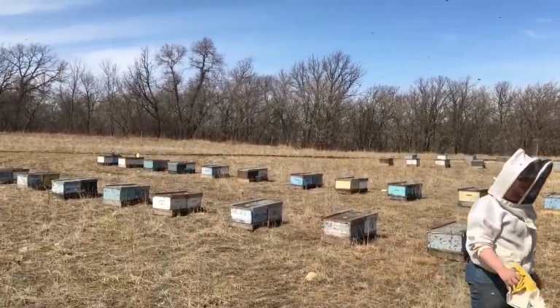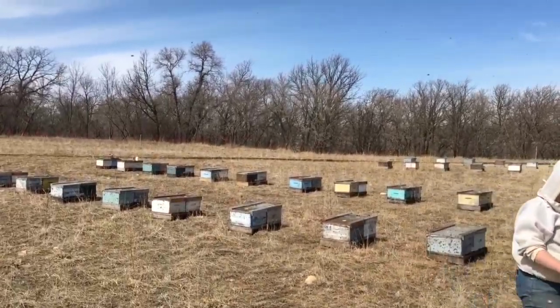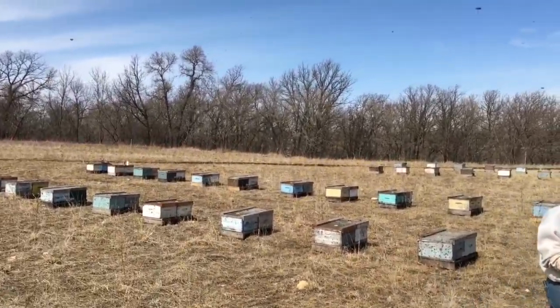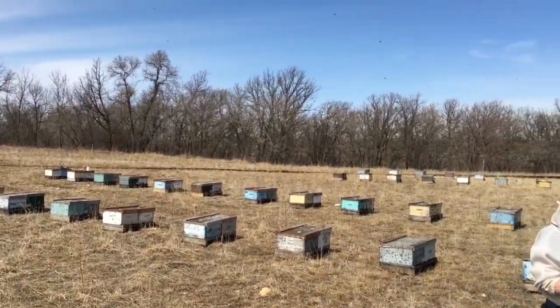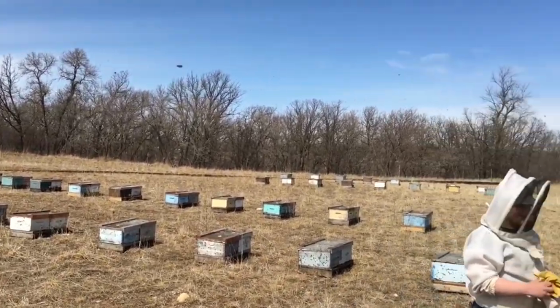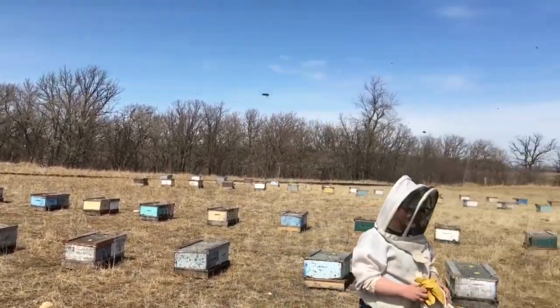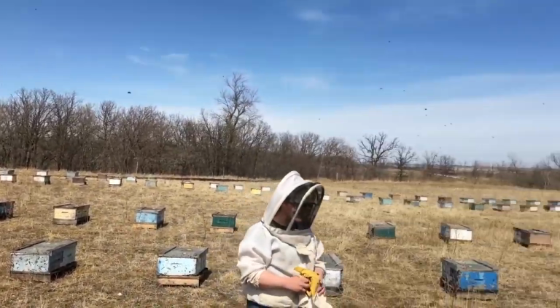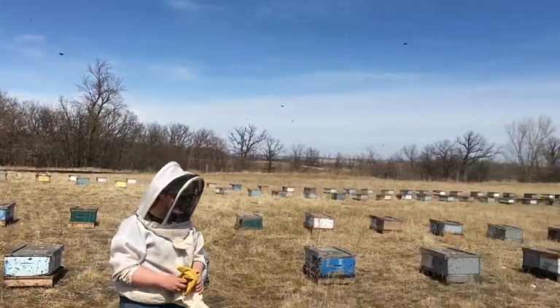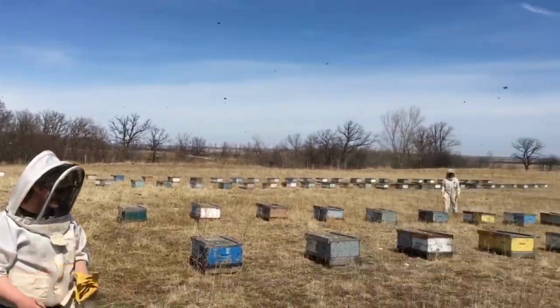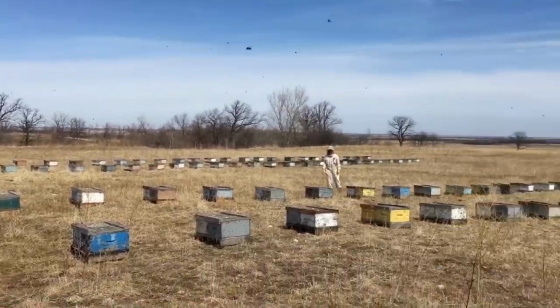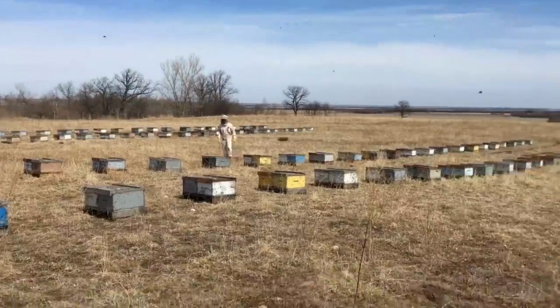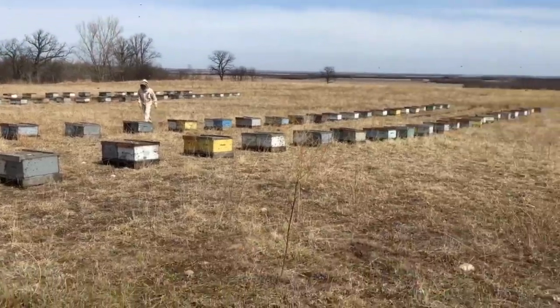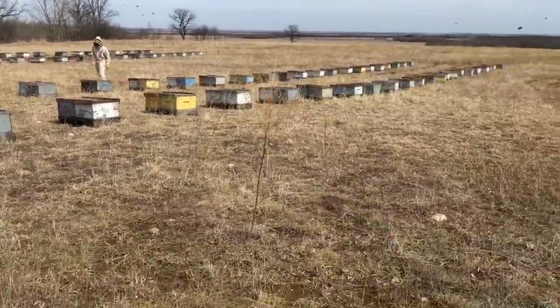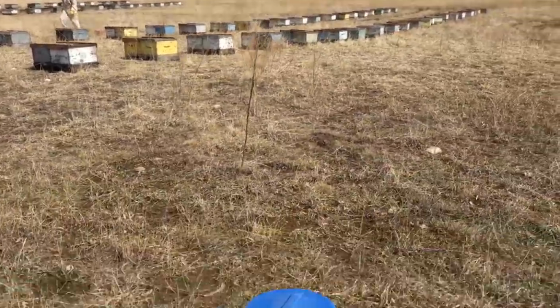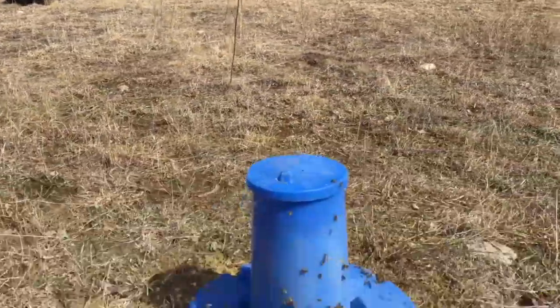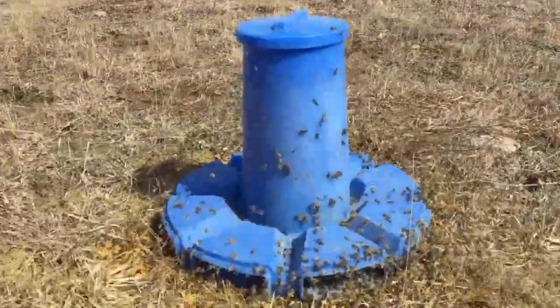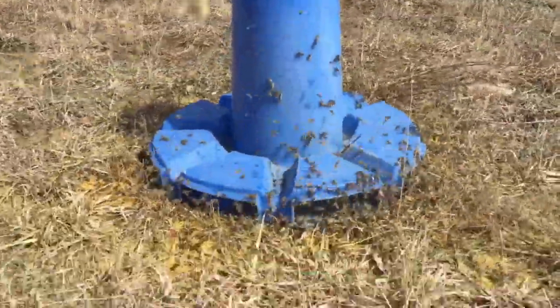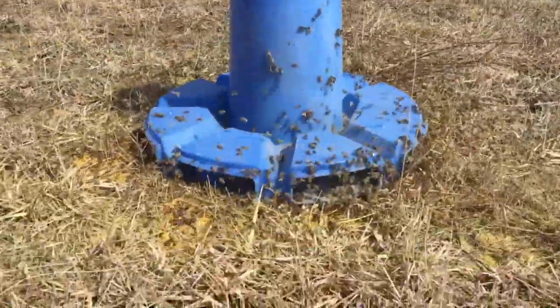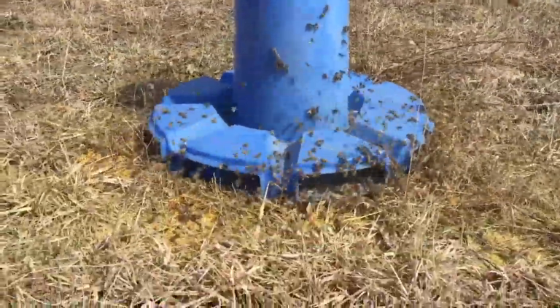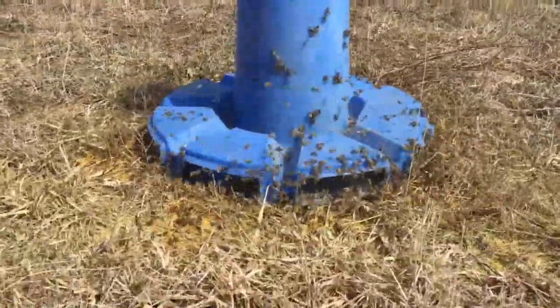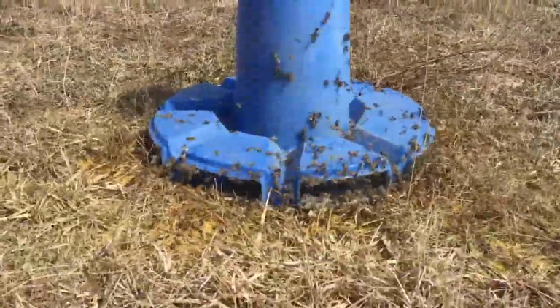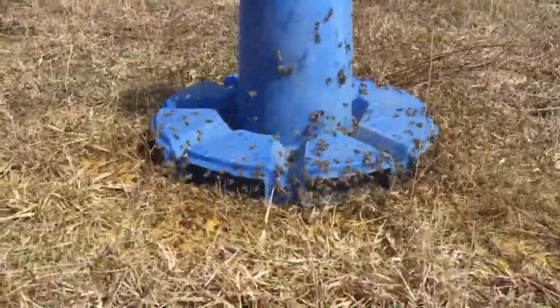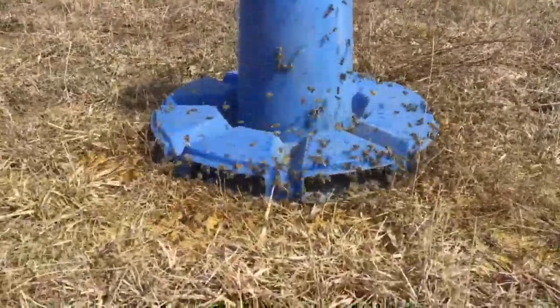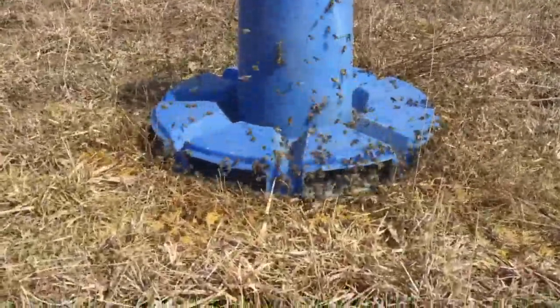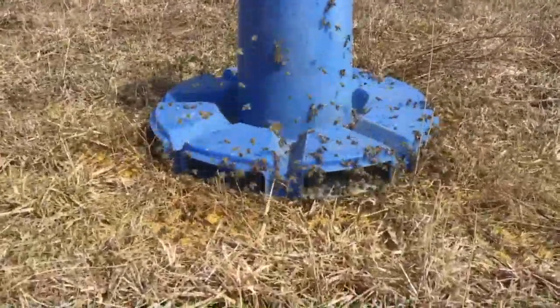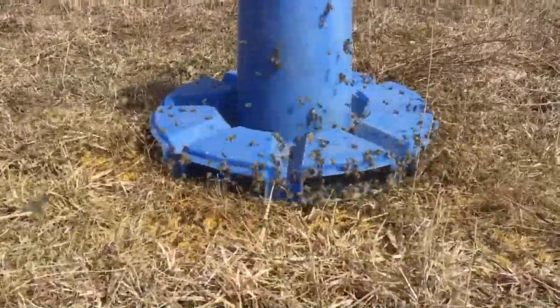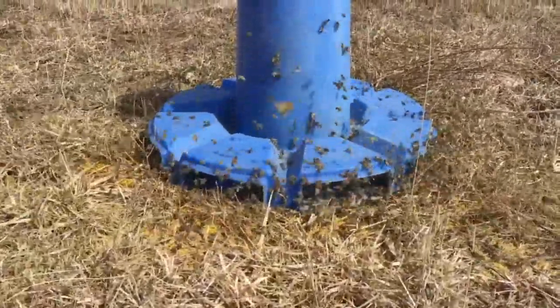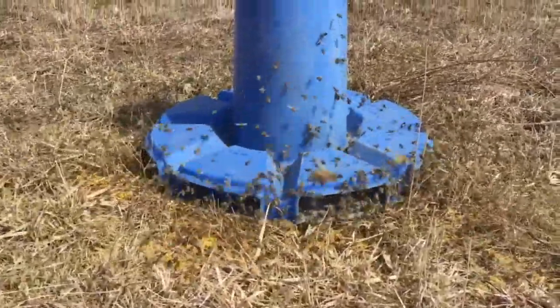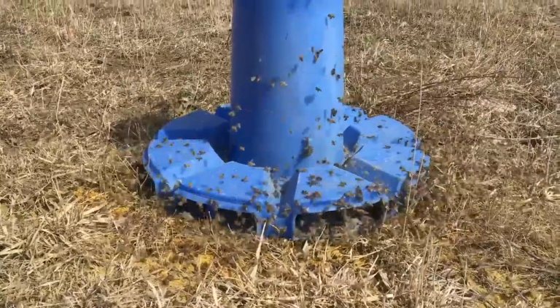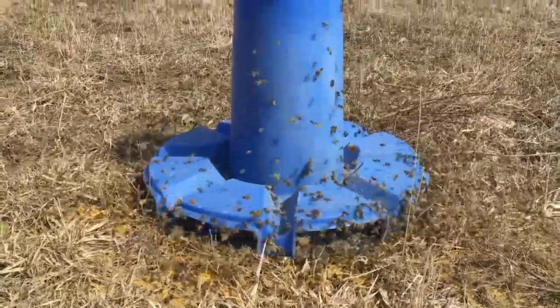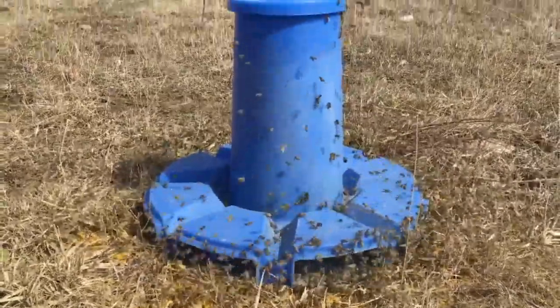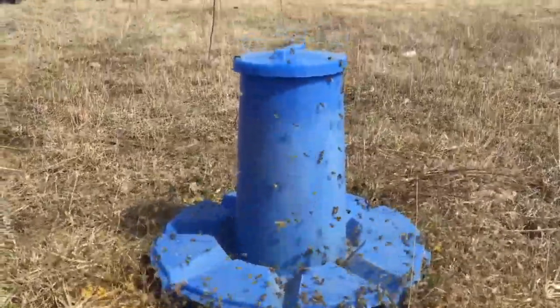All the bees are taking flight. You can see they're actually foraging today — it's actually warm enough for this. We've got five feeders out there and they're just gobbling this stuff down.